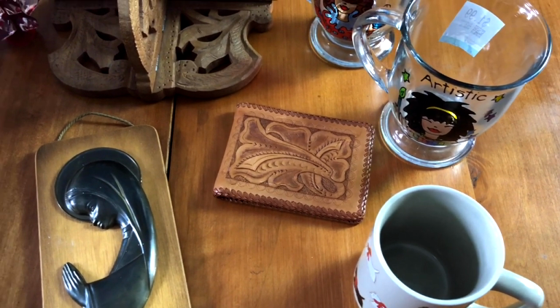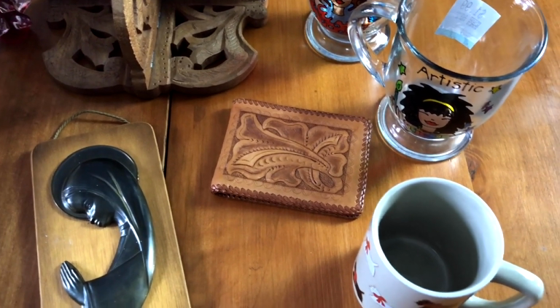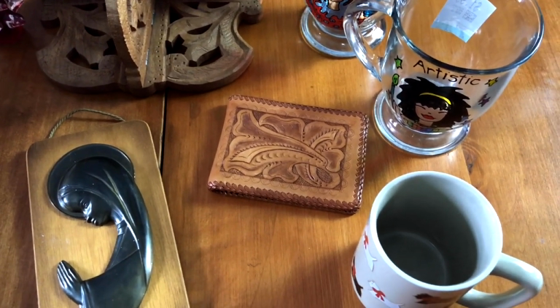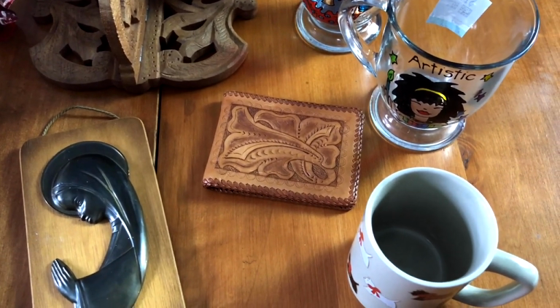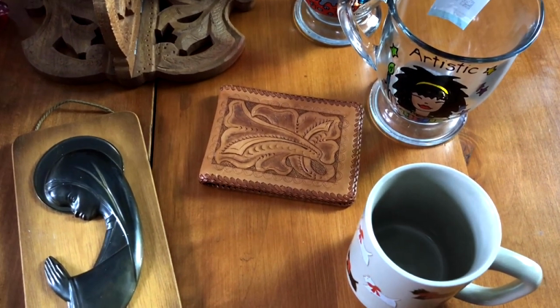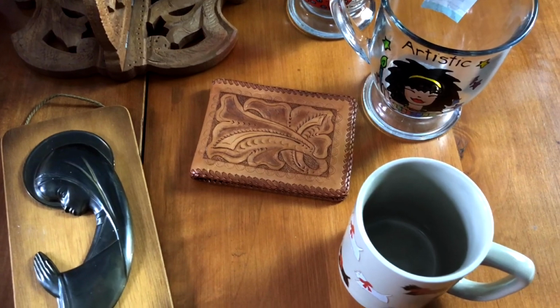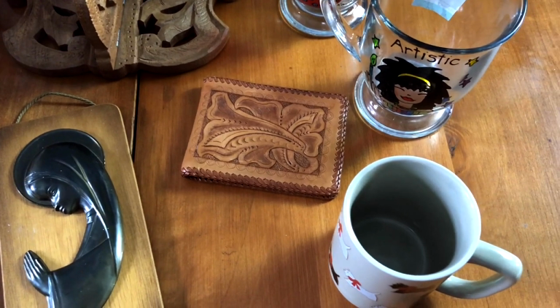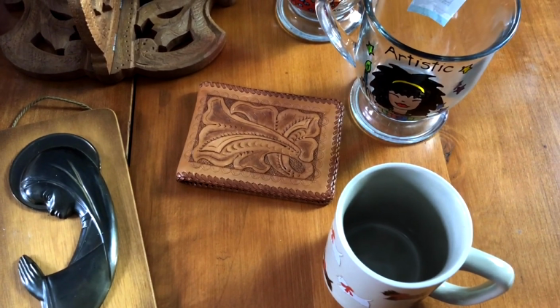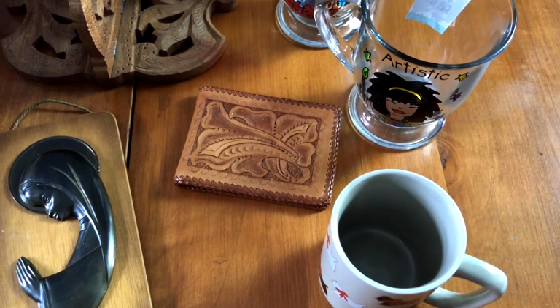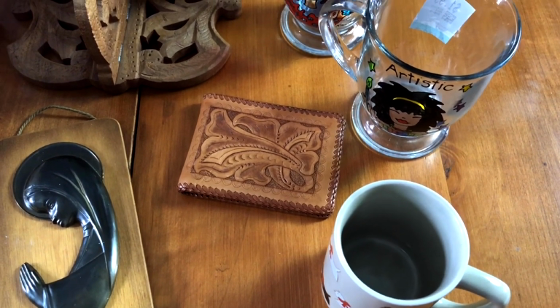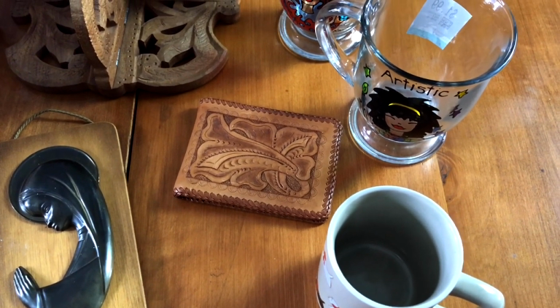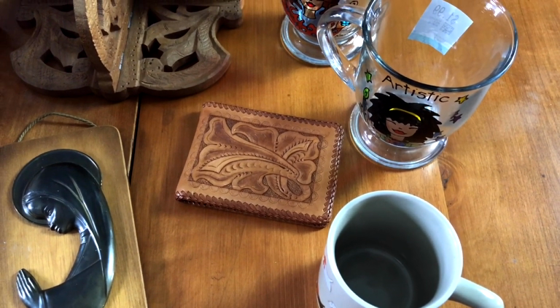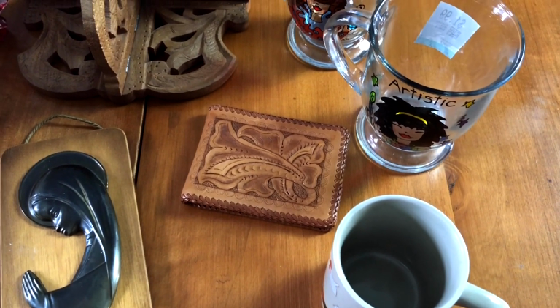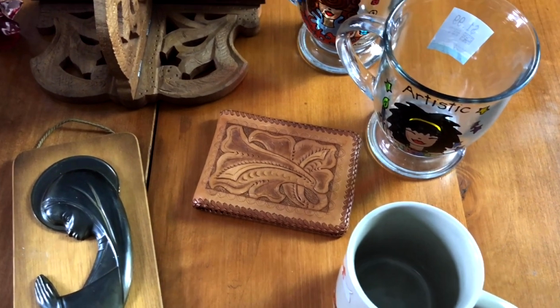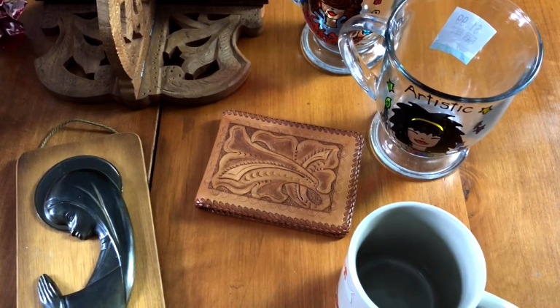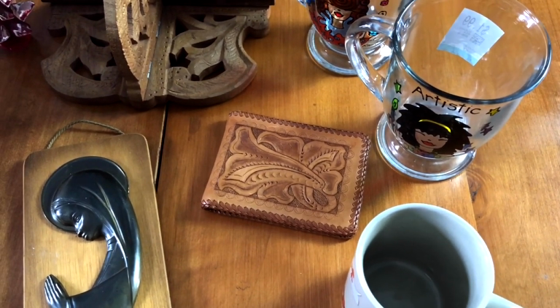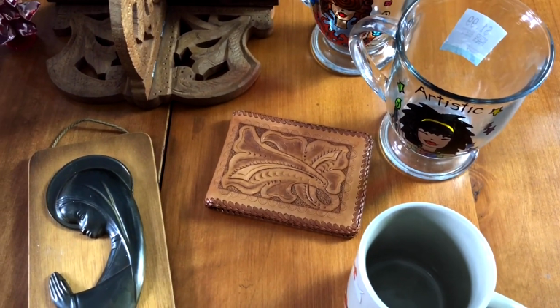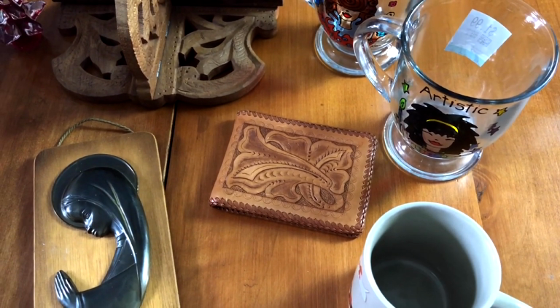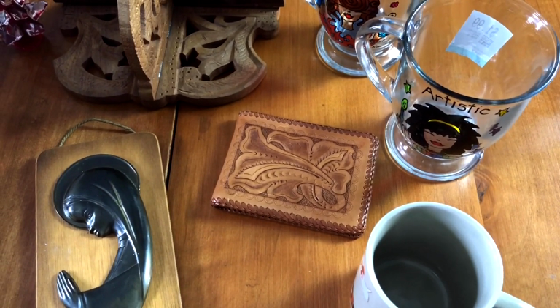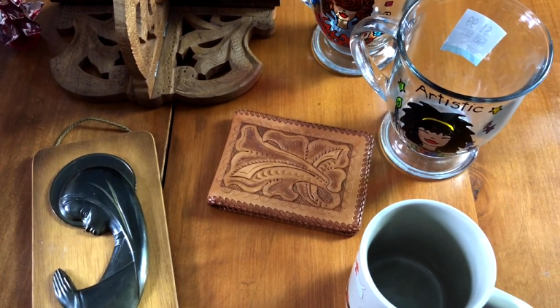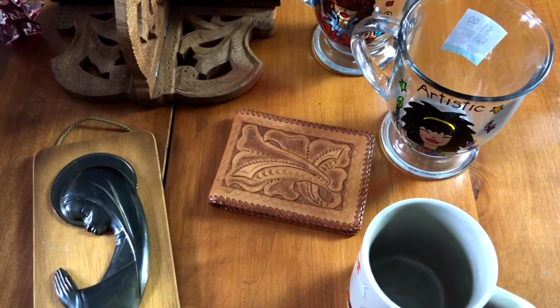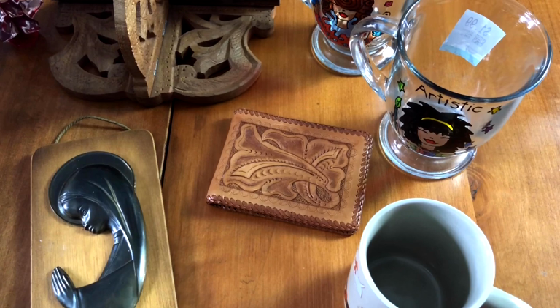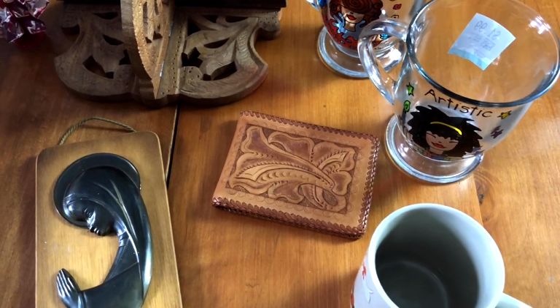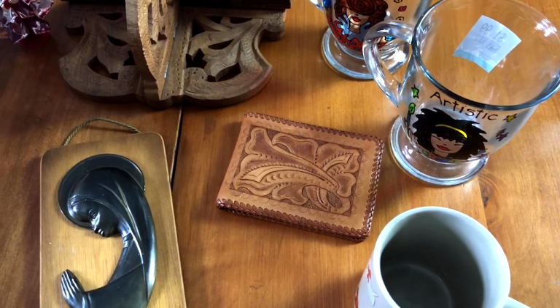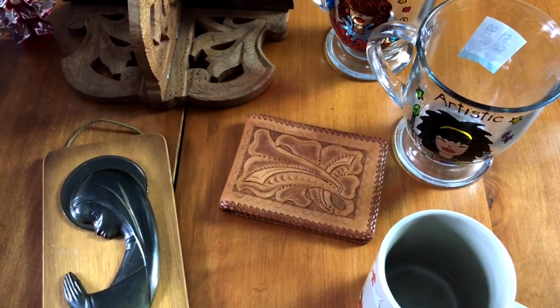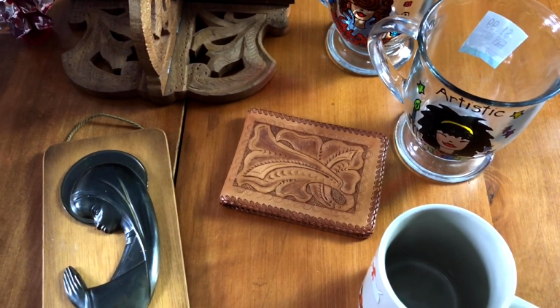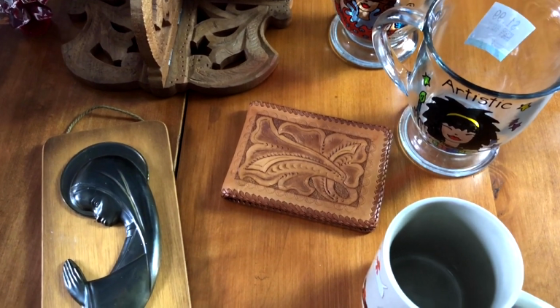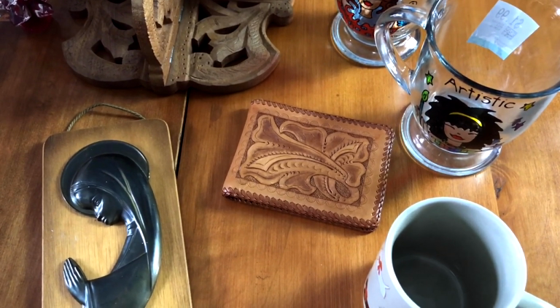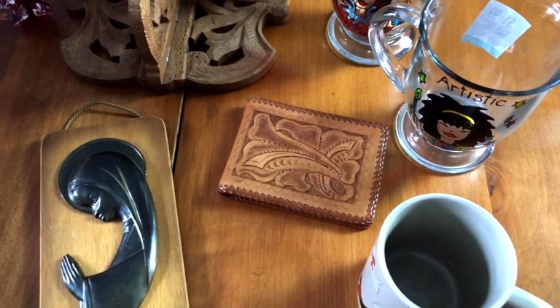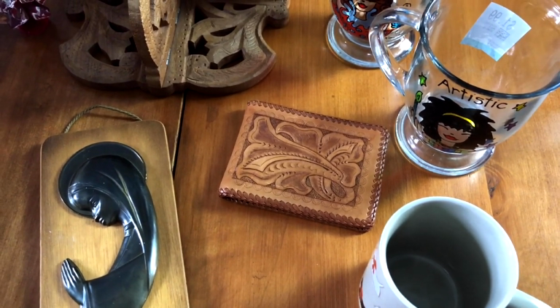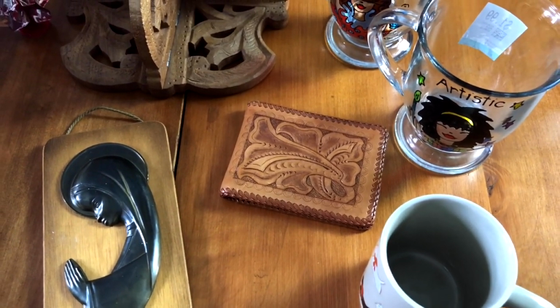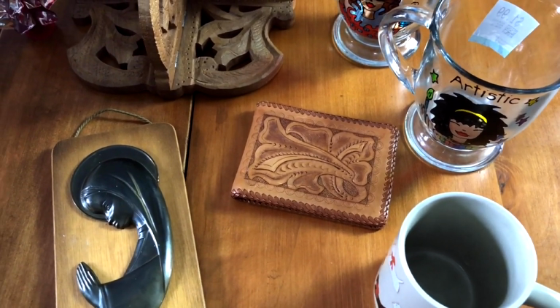So that was everything I picked up from Value Village and my total in there was around $13.